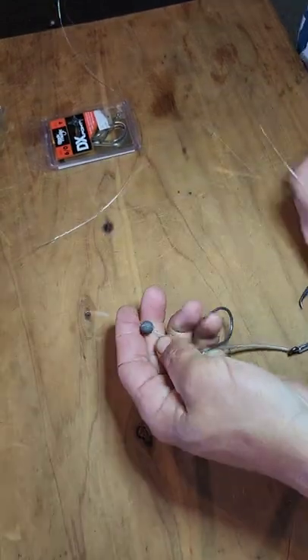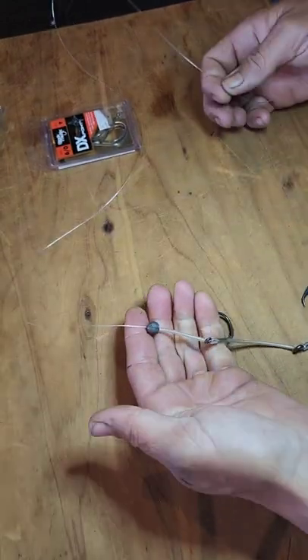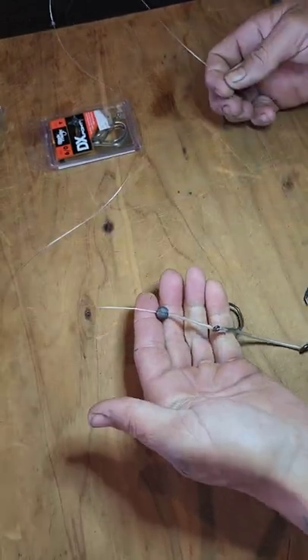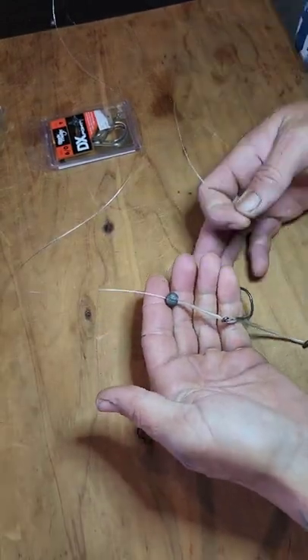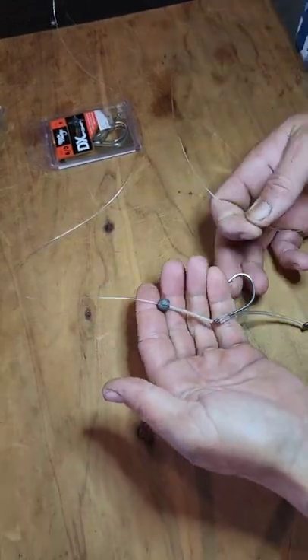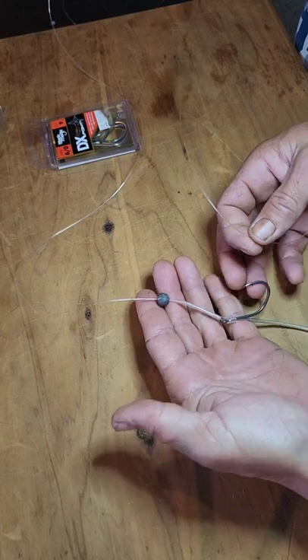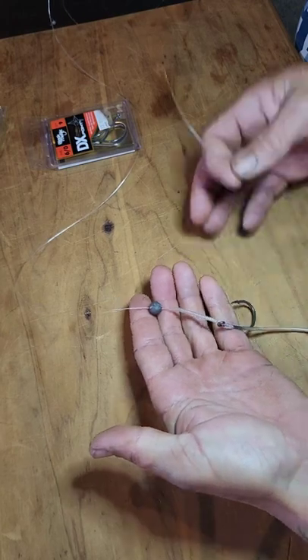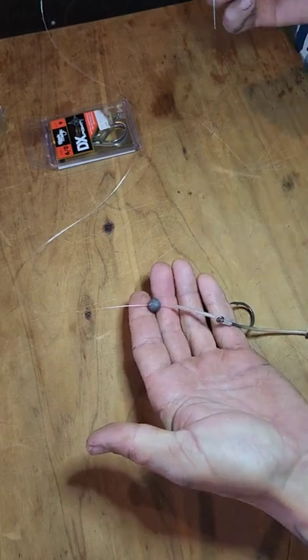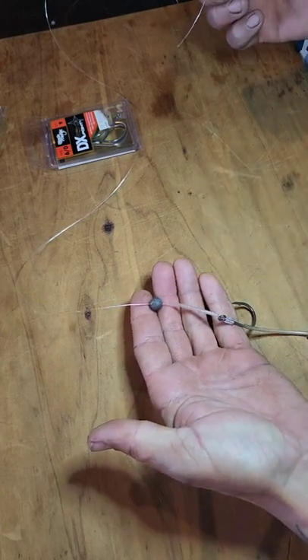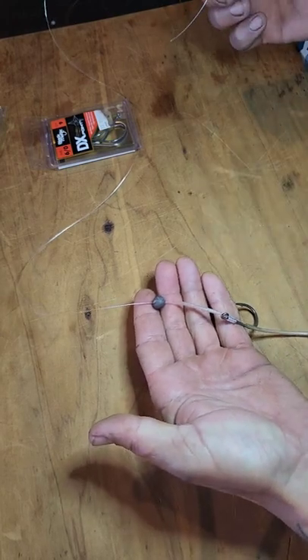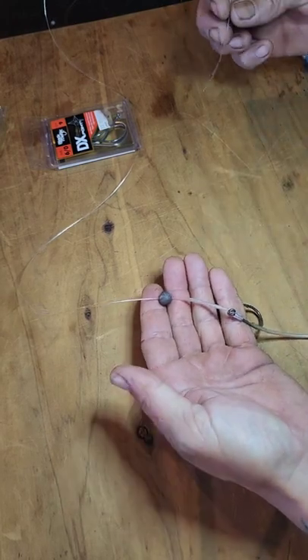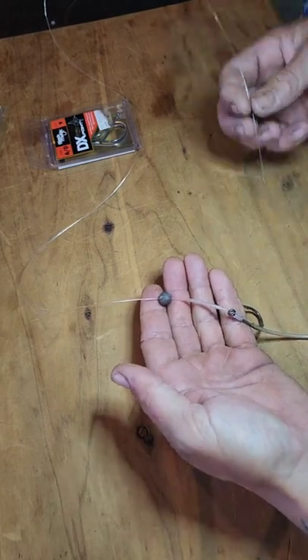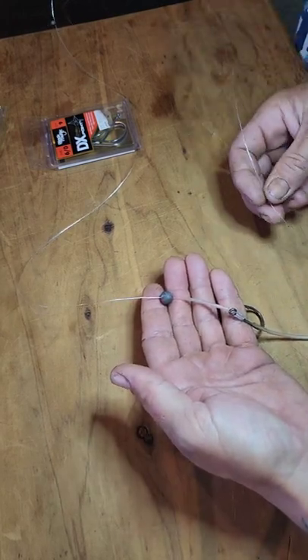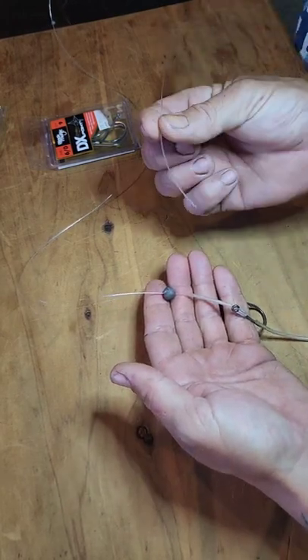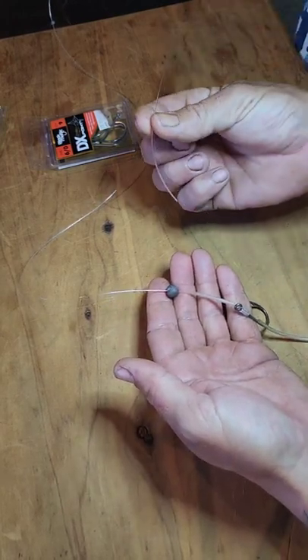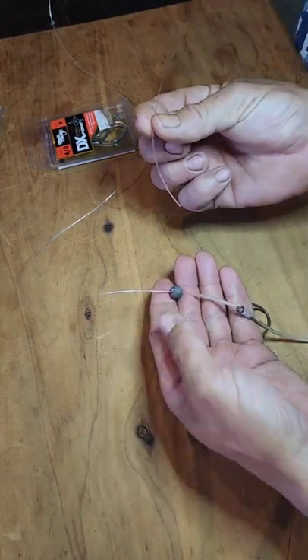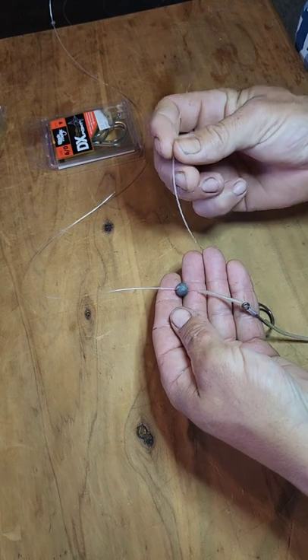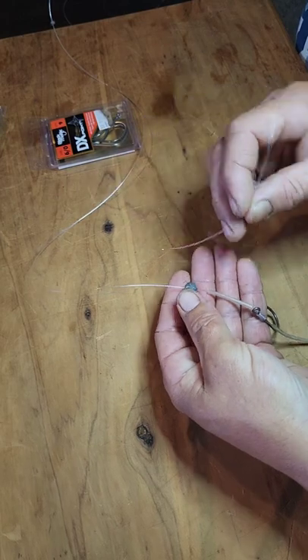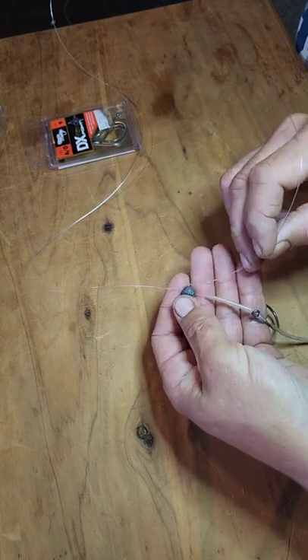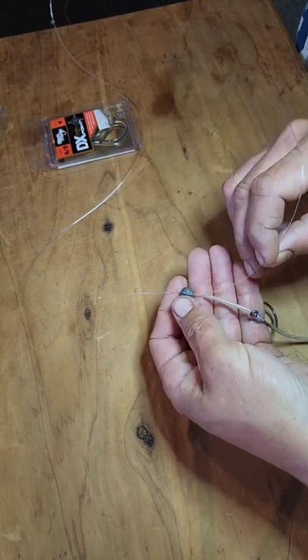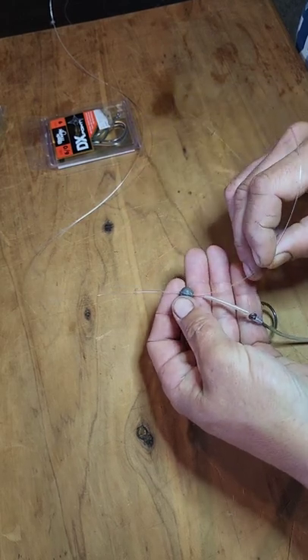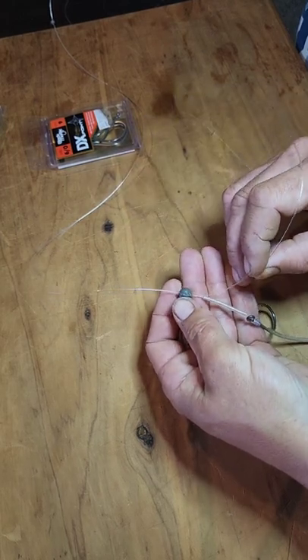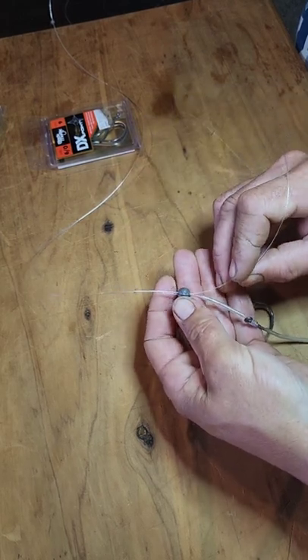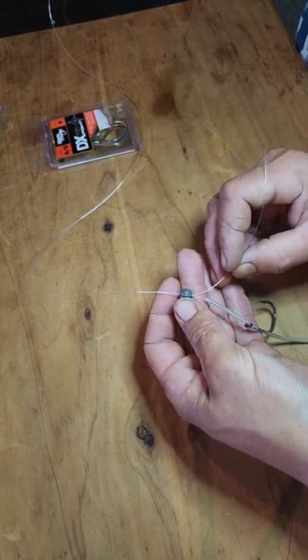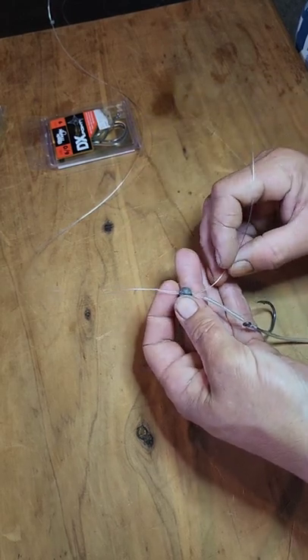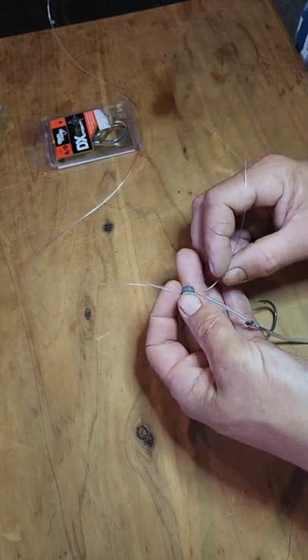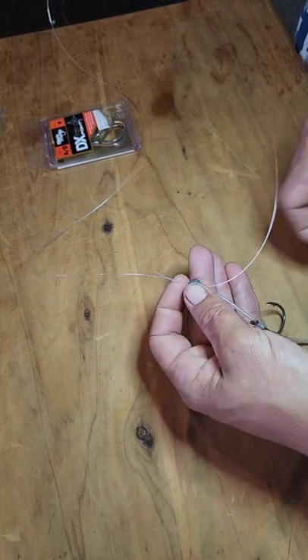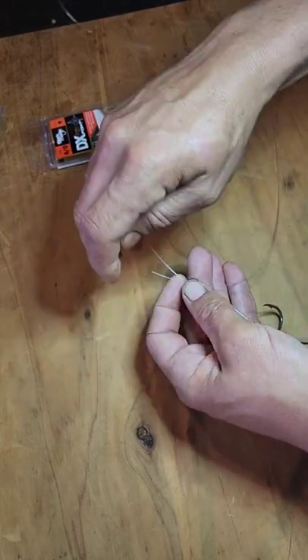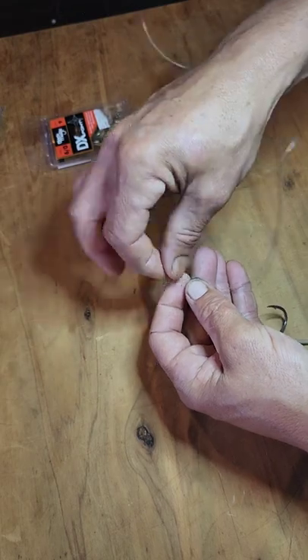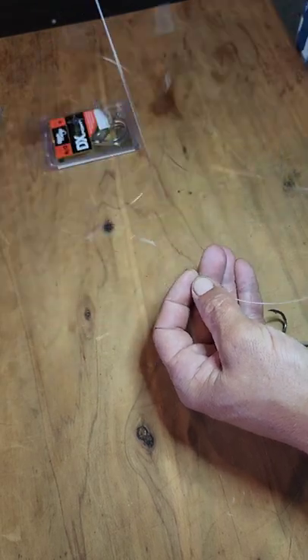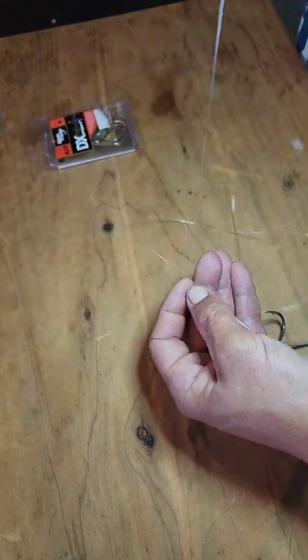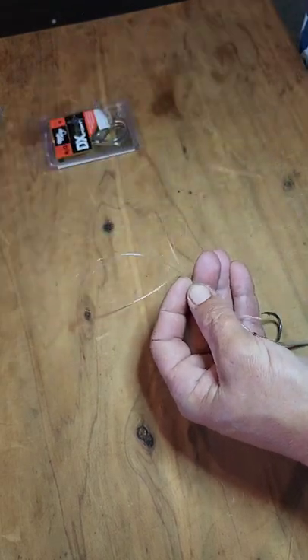Here's a useful trick that I only learned recently. Once you've got that ball sinker all the way down into position, take the end of the trace line again and thread it back through the eye of the sinker a second time and pull that all the way through.